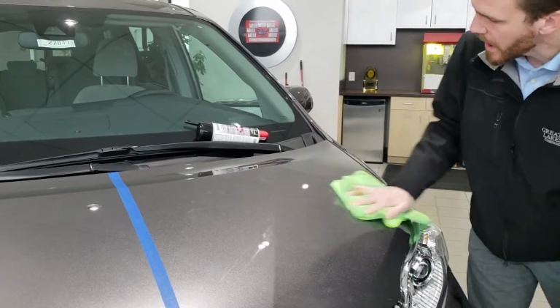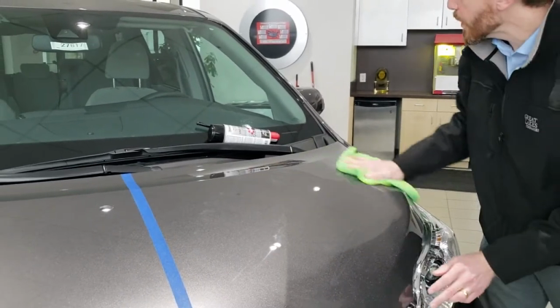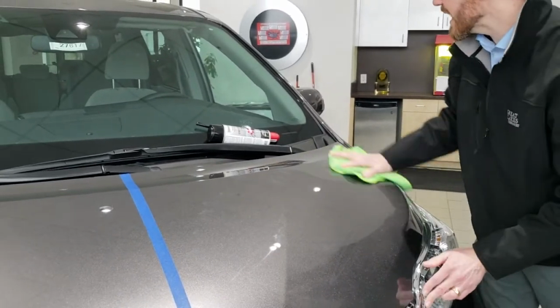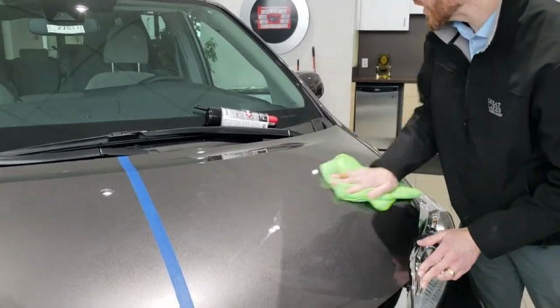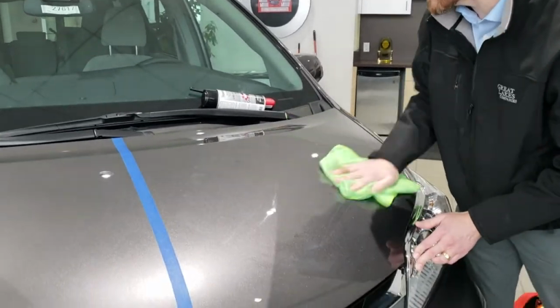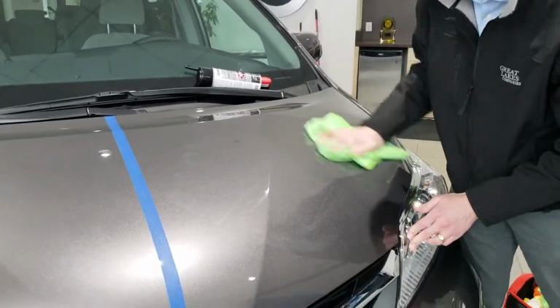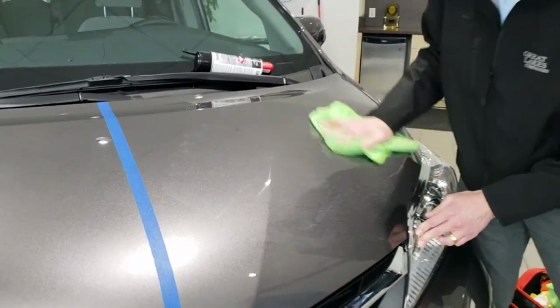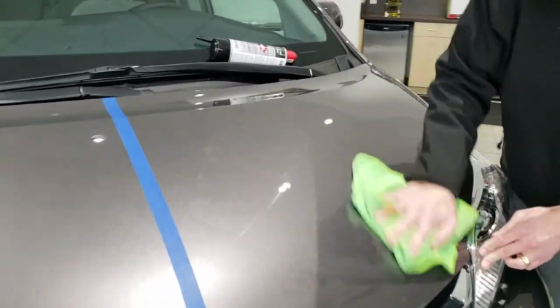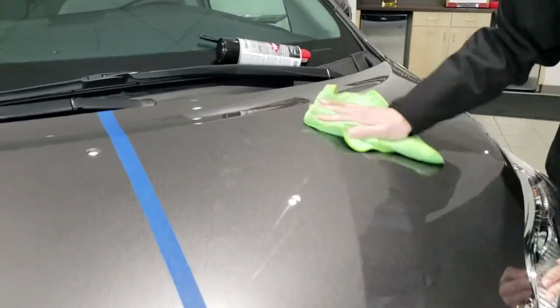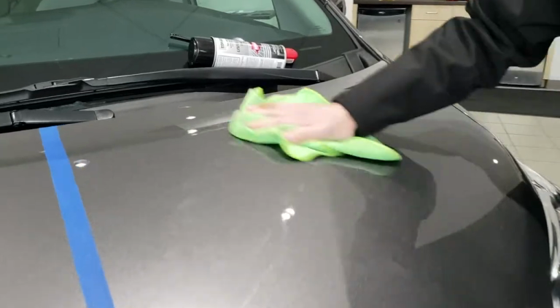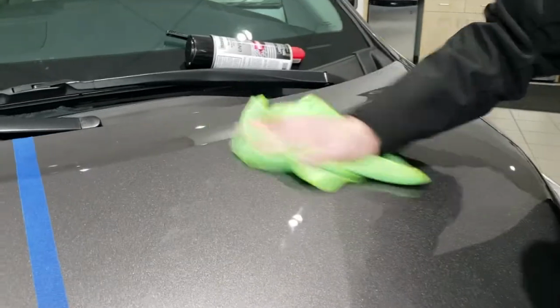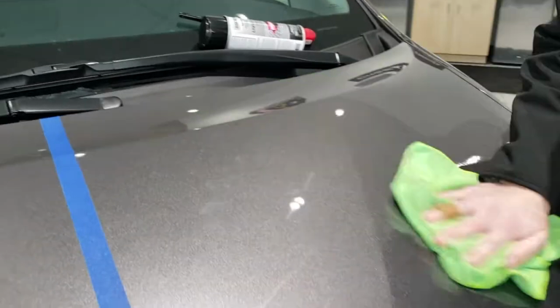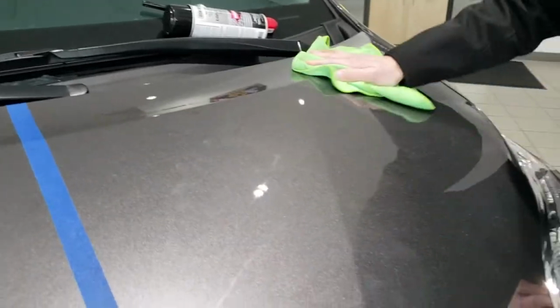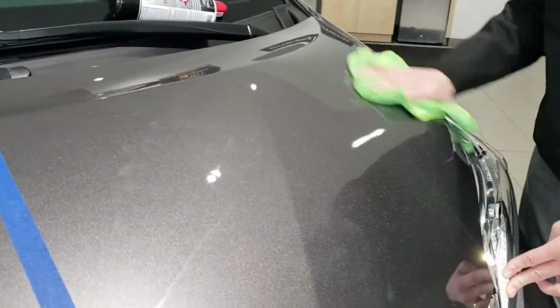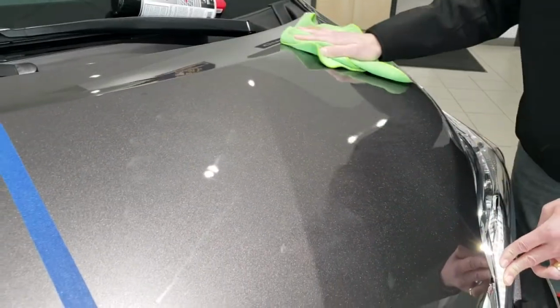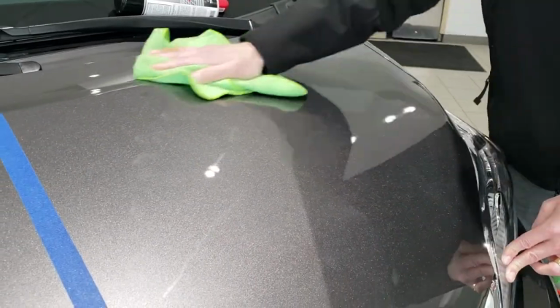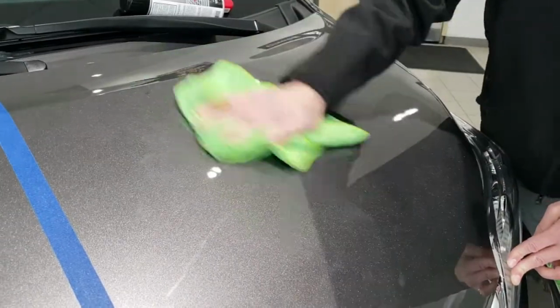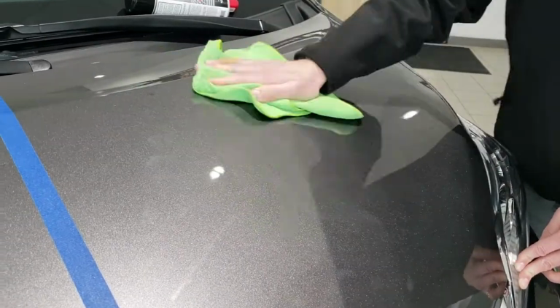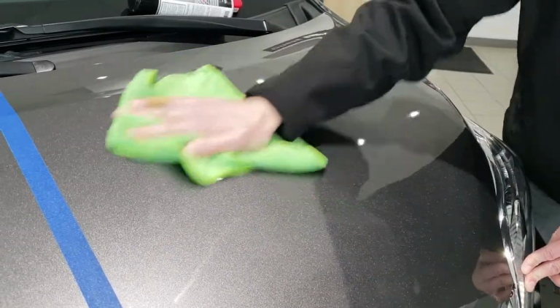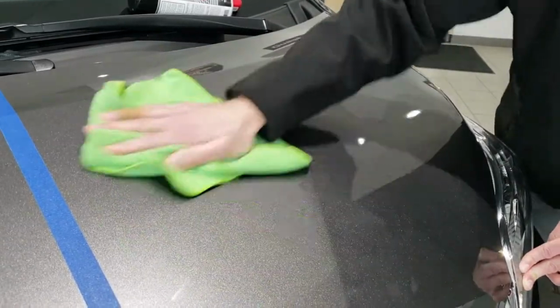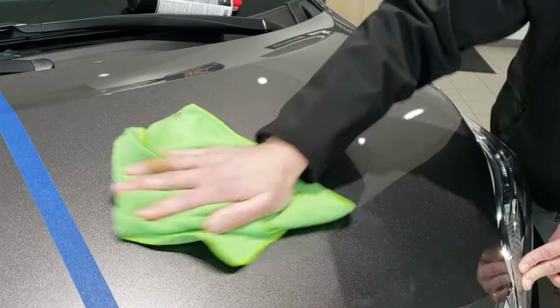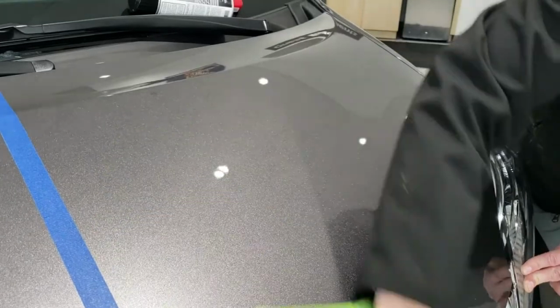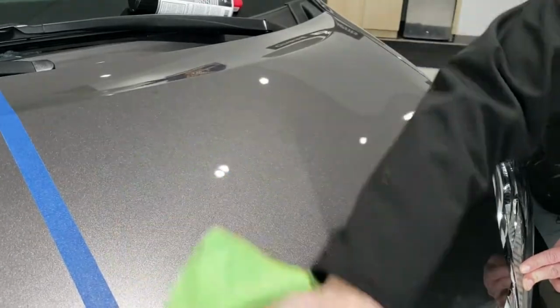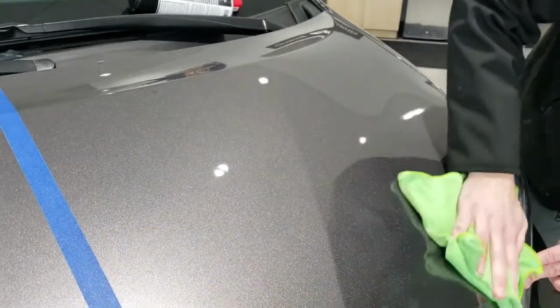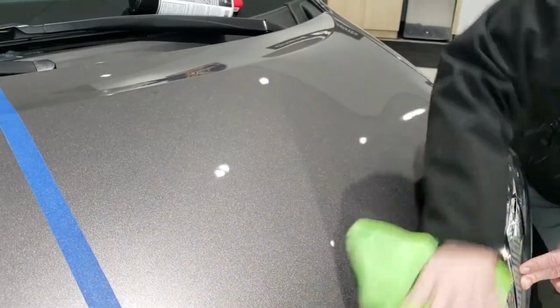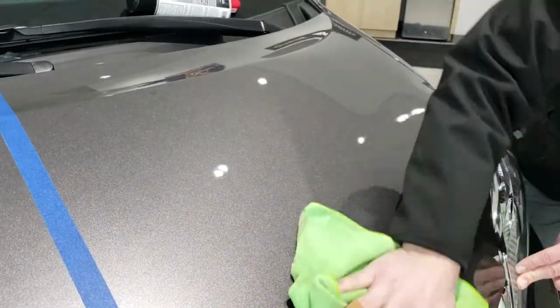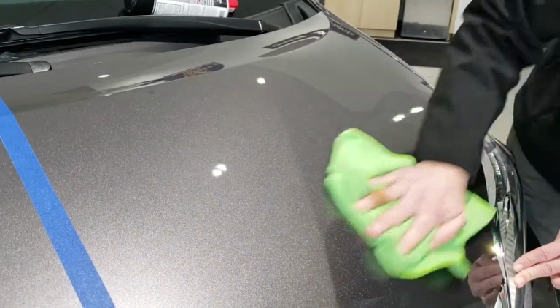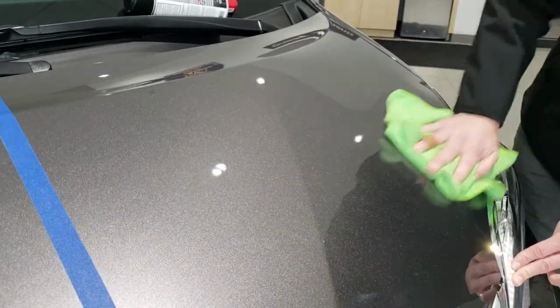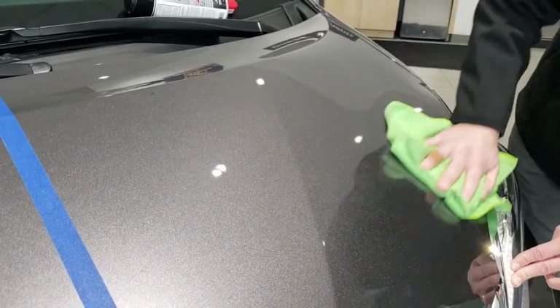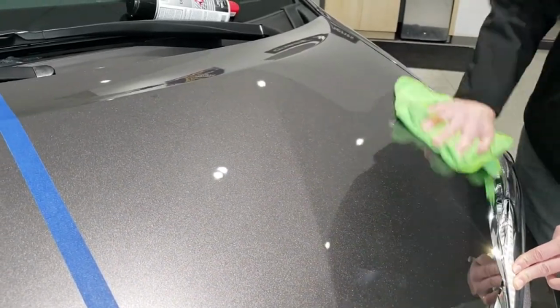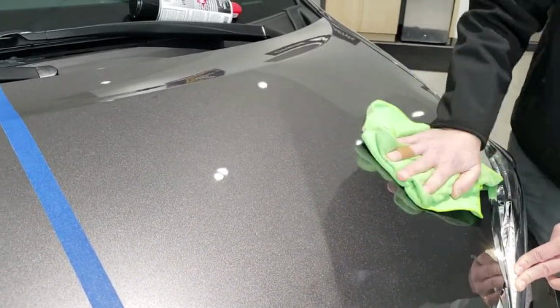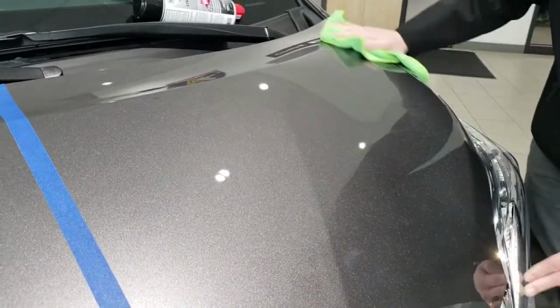But the point is that it could. It can tolerate that harsh Michigan environment — all the chemicals that they're putting down on the road, all the corrosives that end up on your paint.